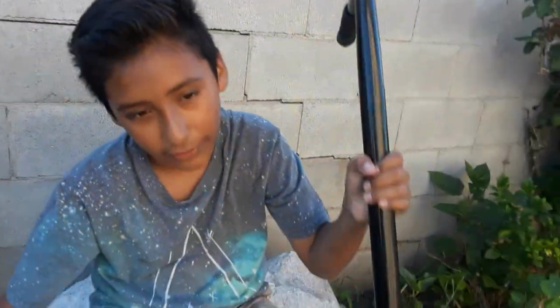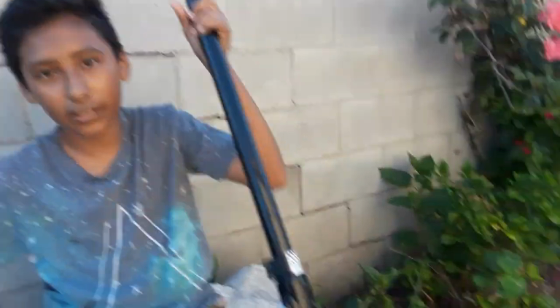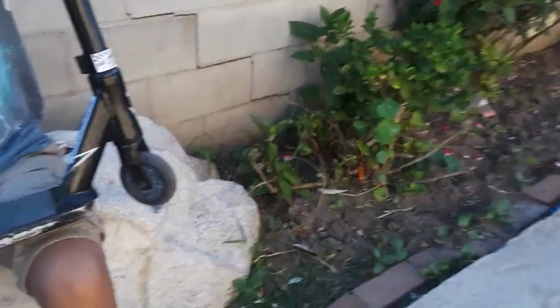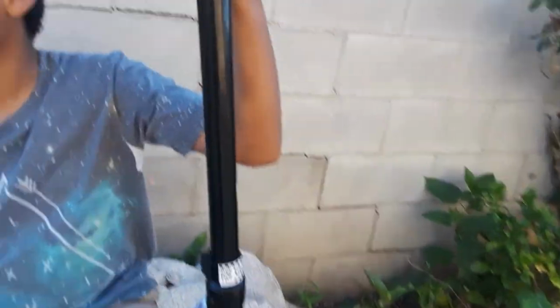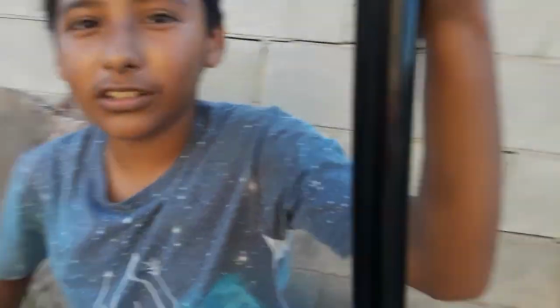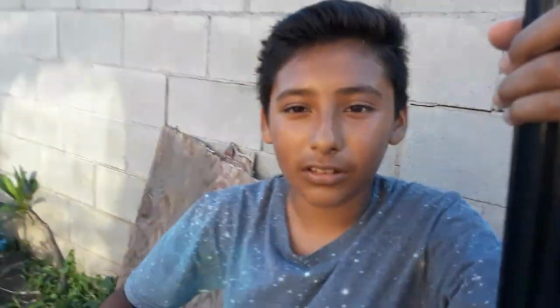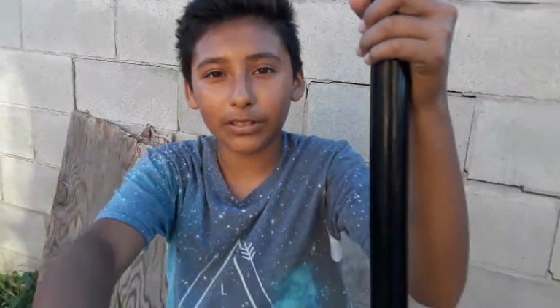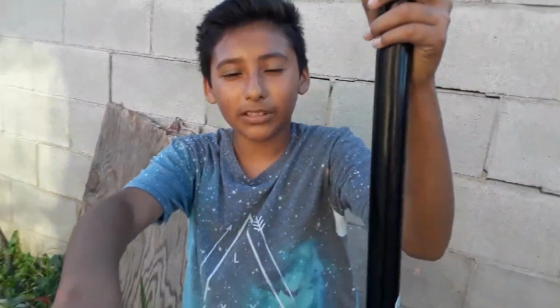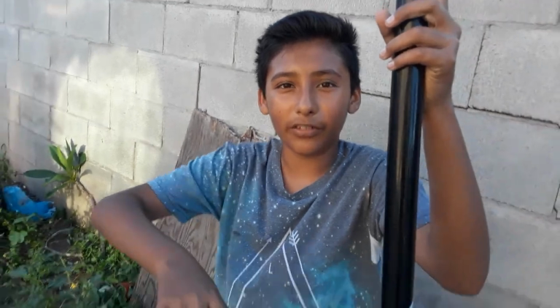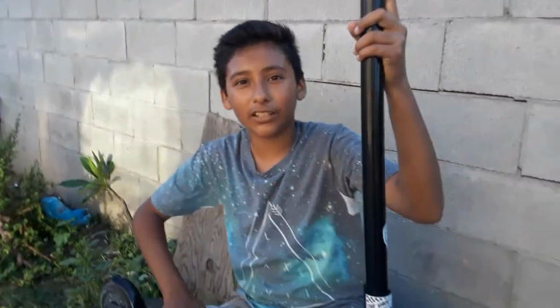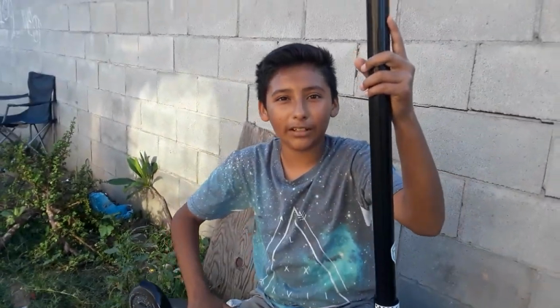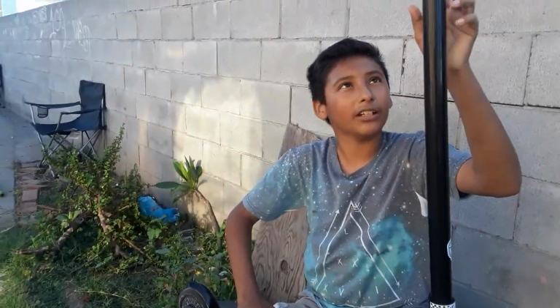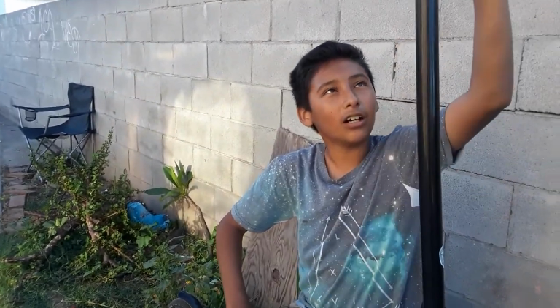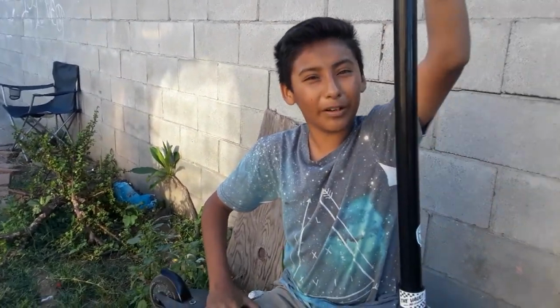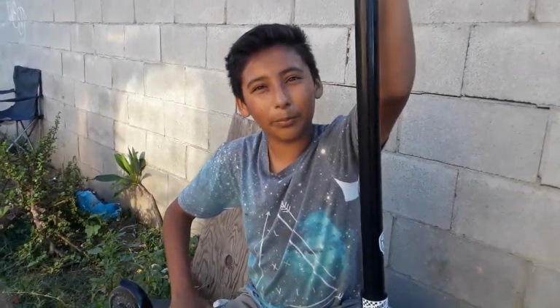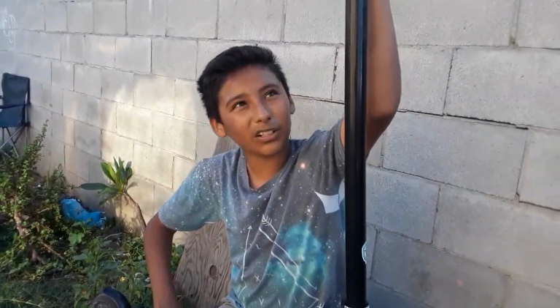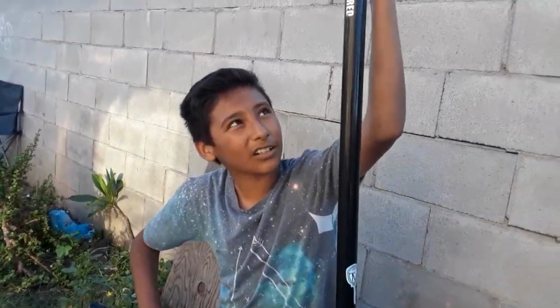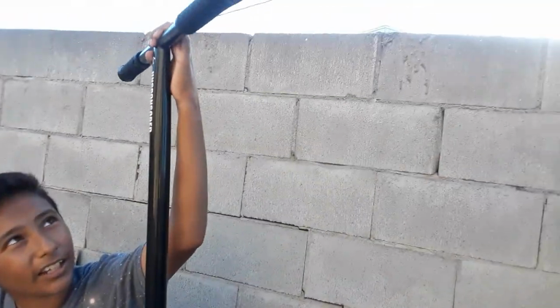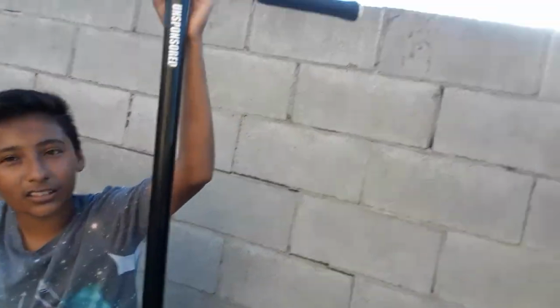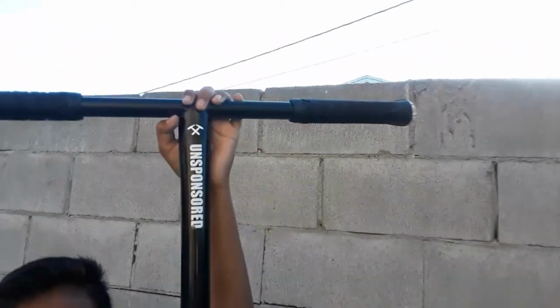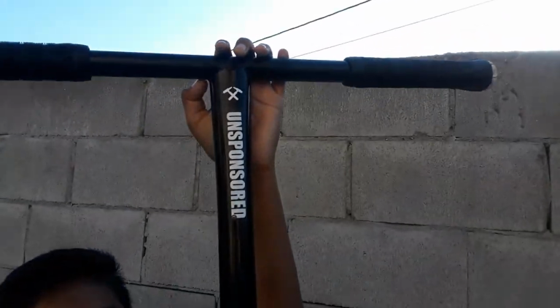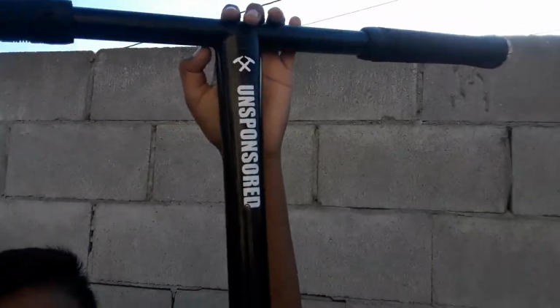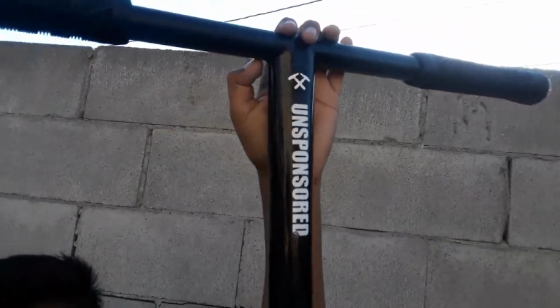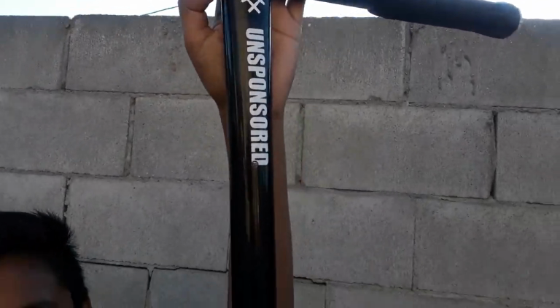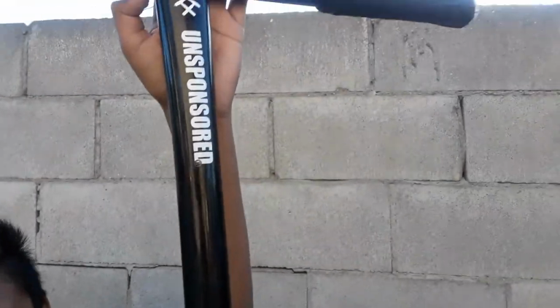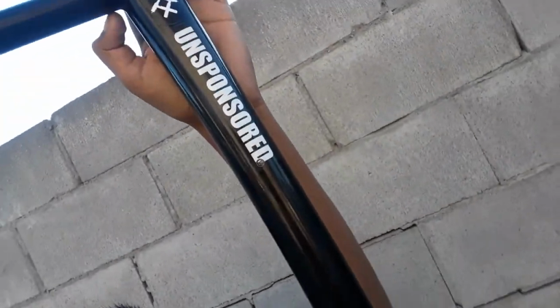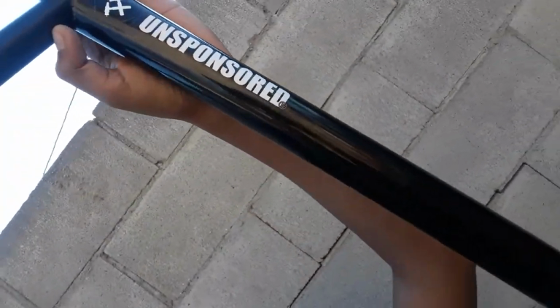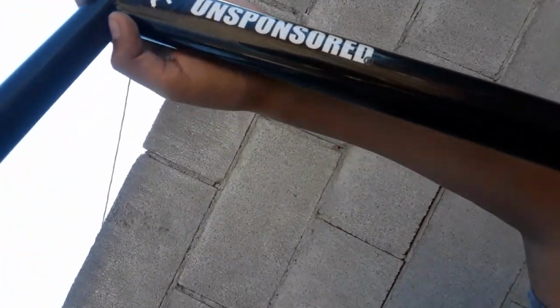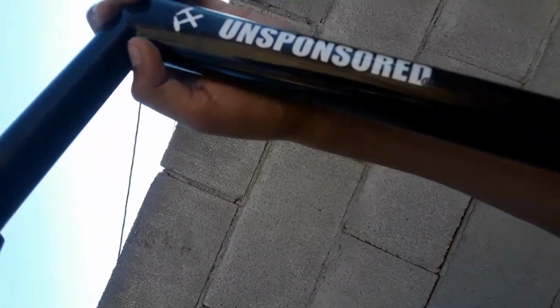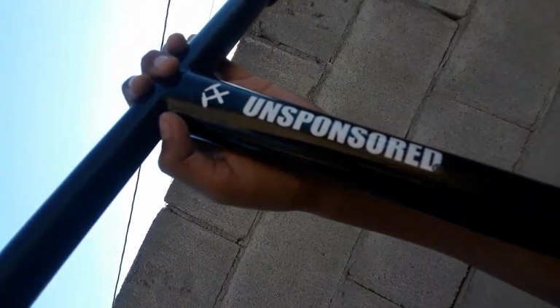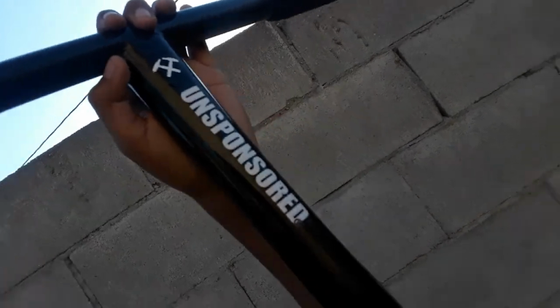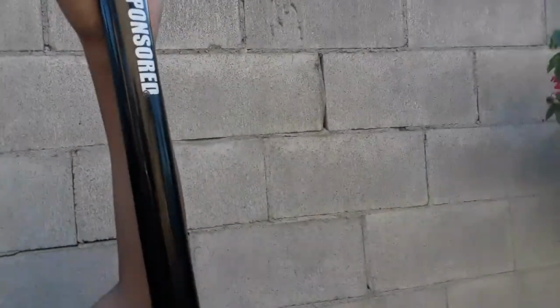So first, we have an Affinity Basic bar that I just got today. They're pretty sick.